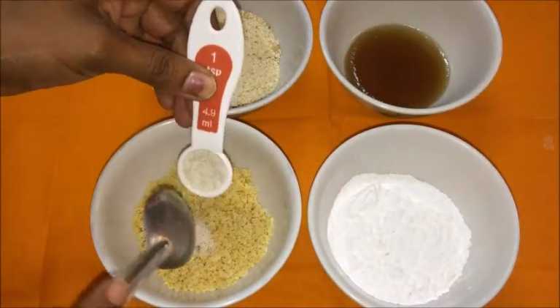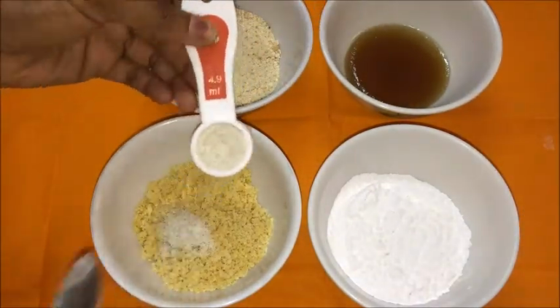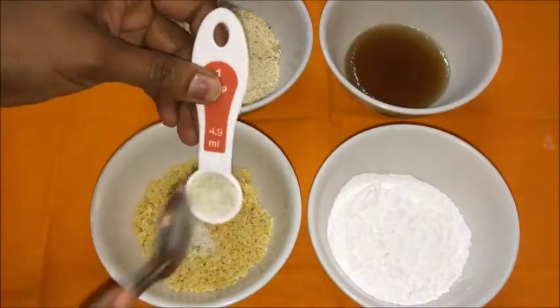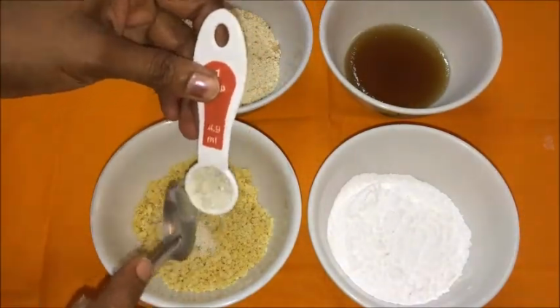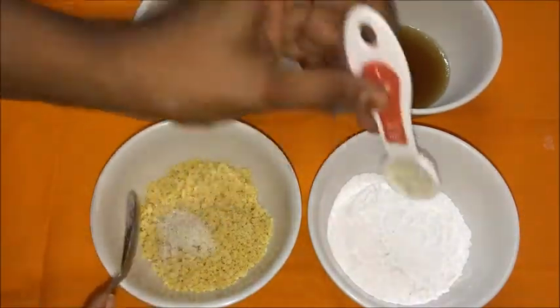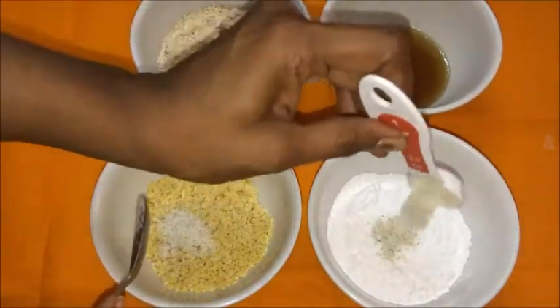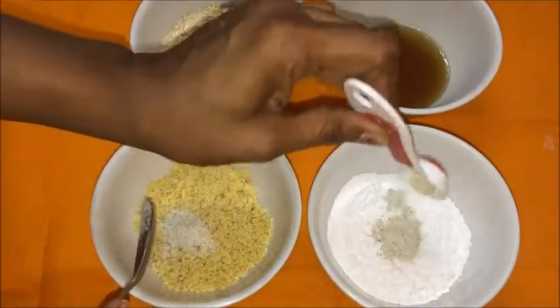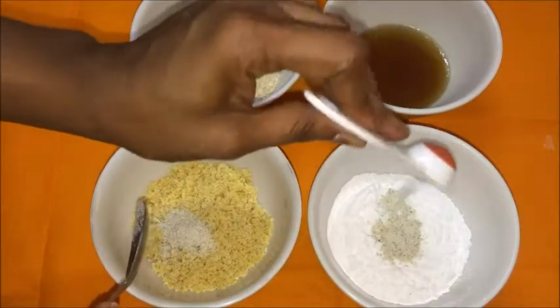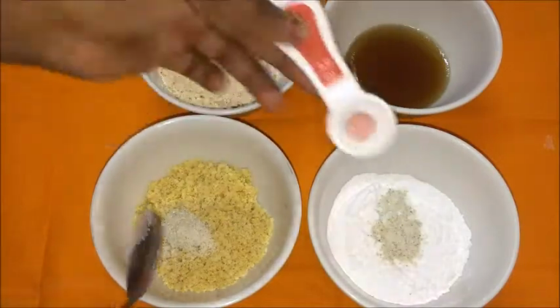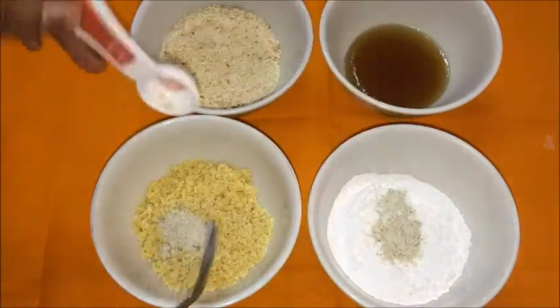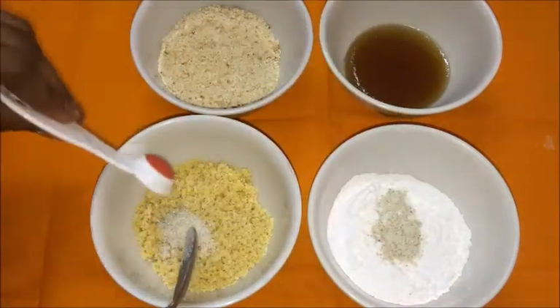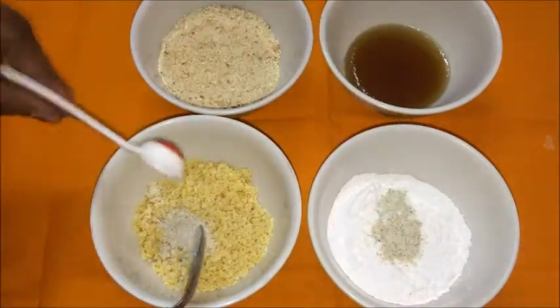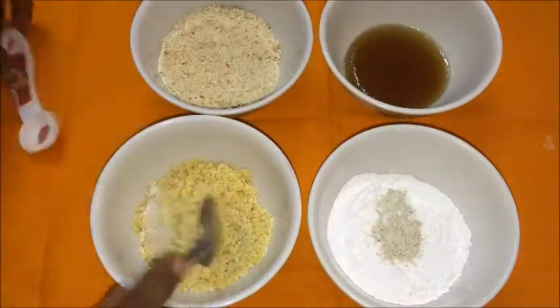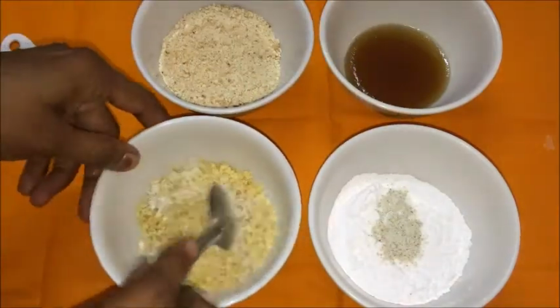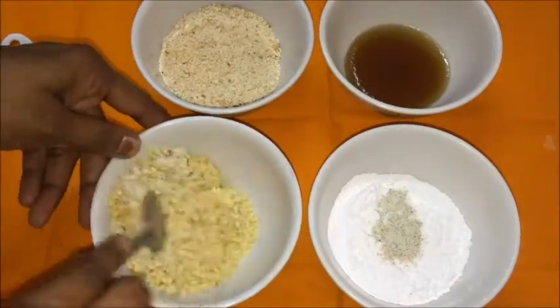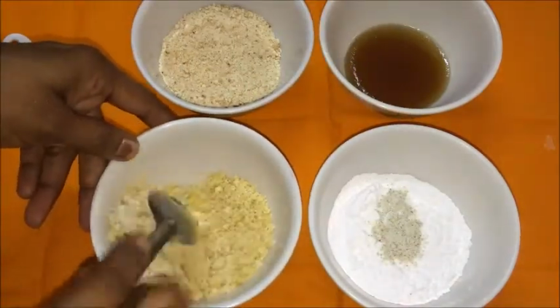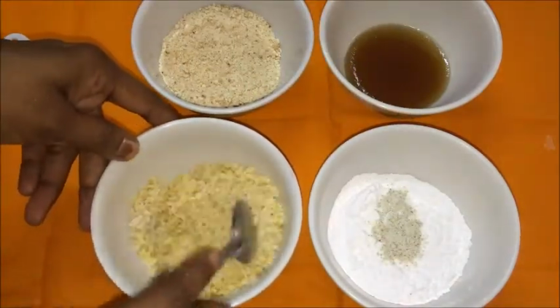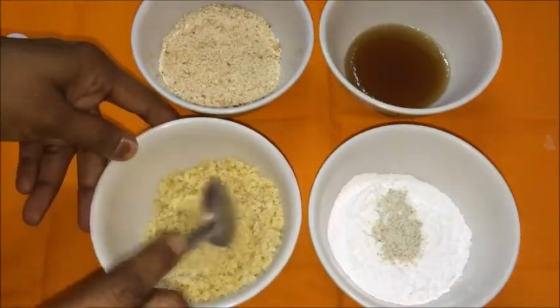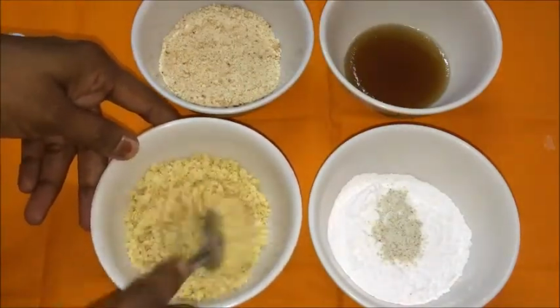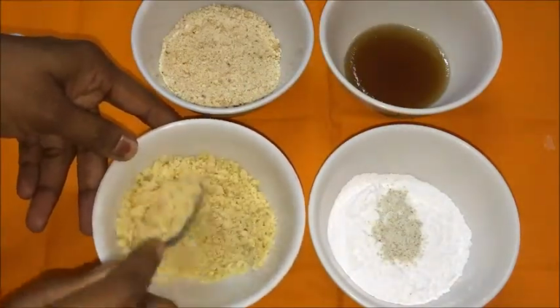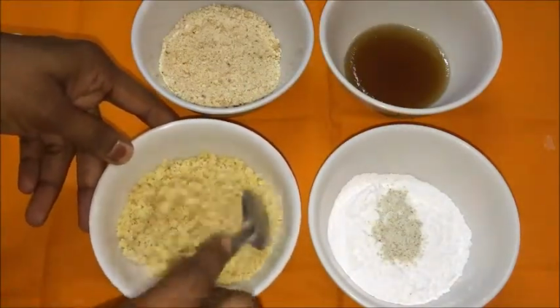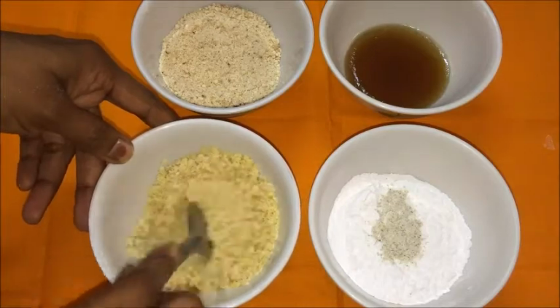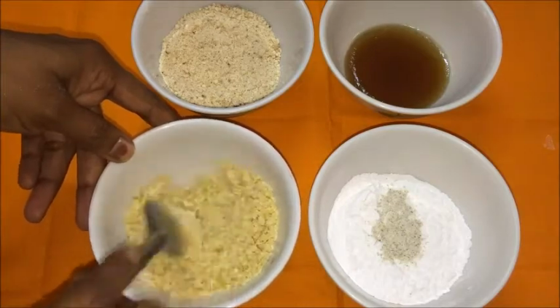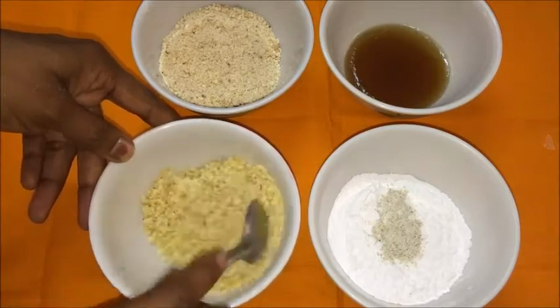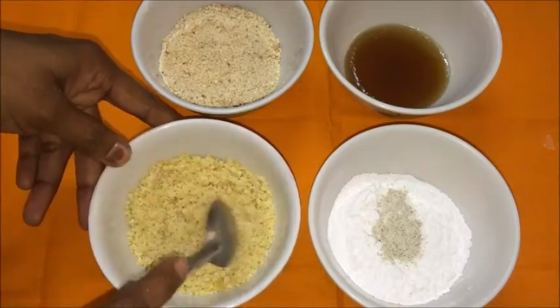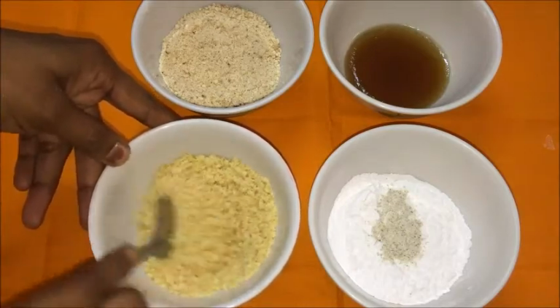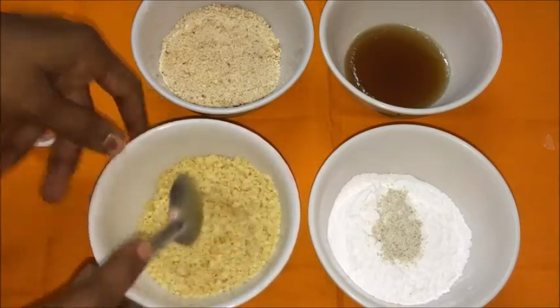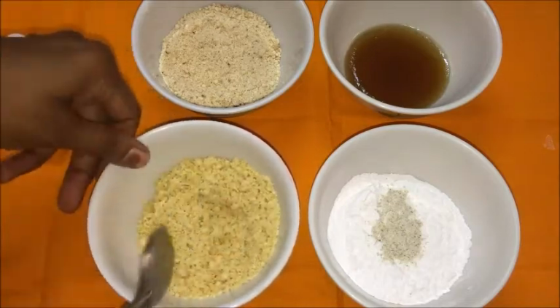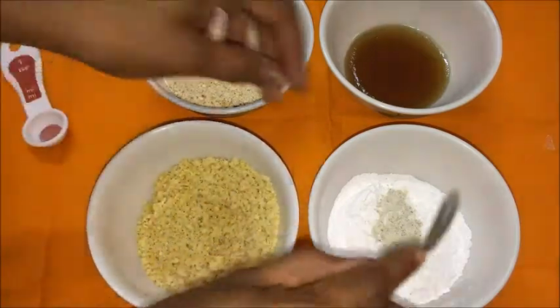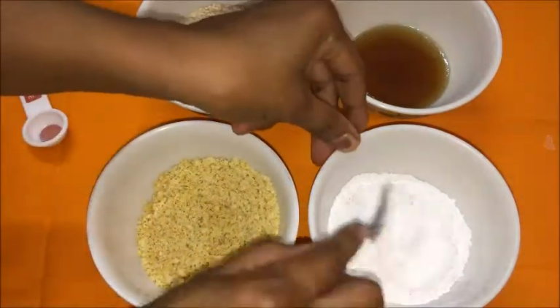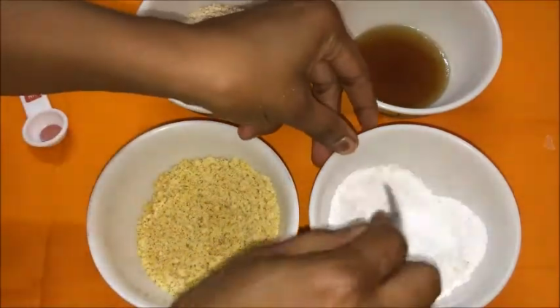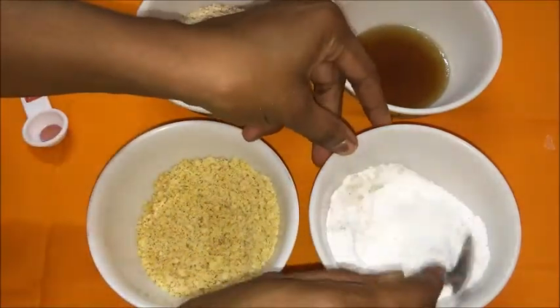Add cardamom powder — half the quantity into the shredded jaggery and the remaining half into the powdered sugar — and mix completely. Or you can also add 2 to 3 cardamom pods while grinding.